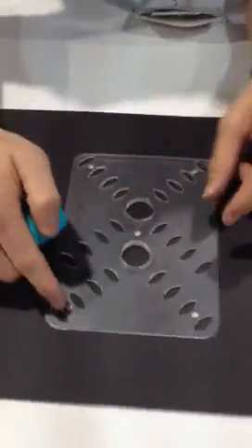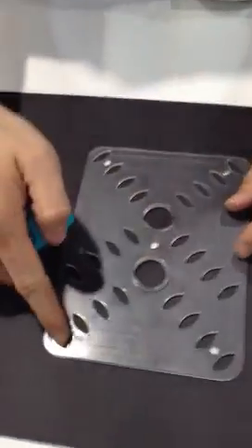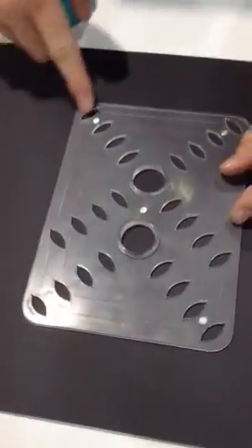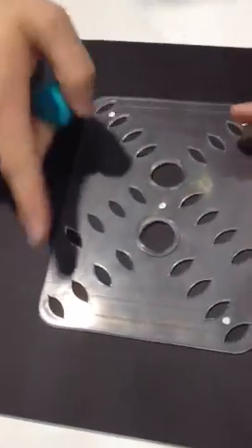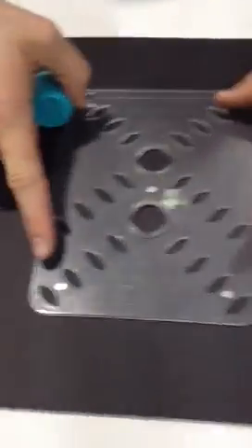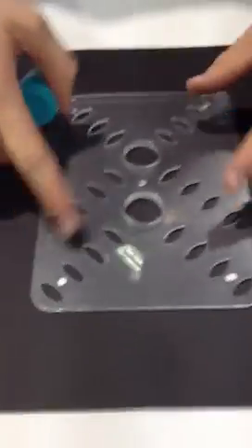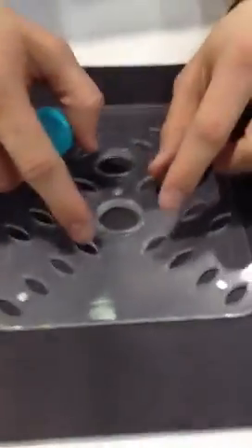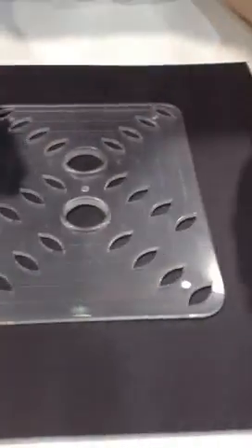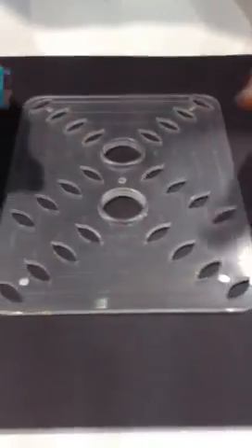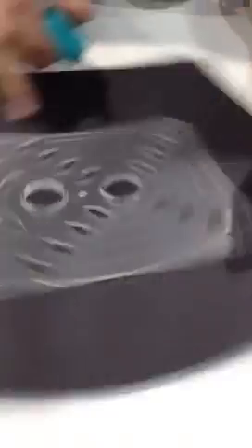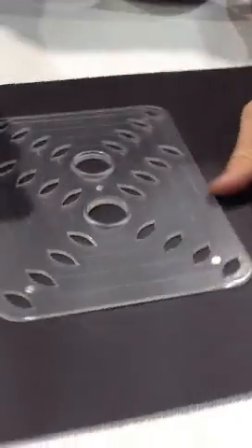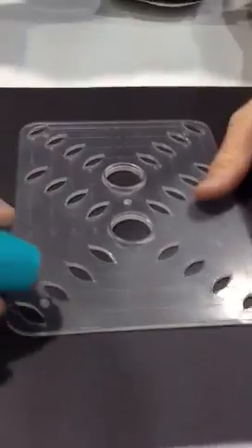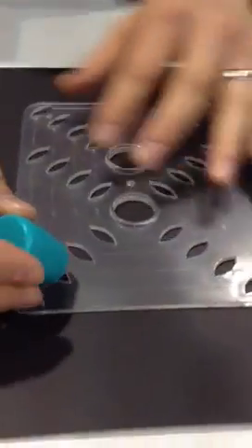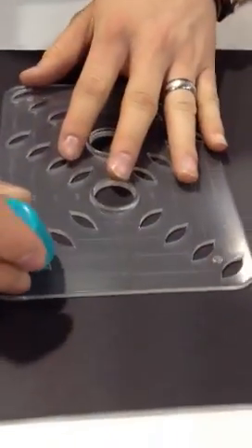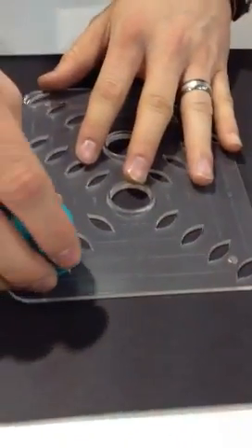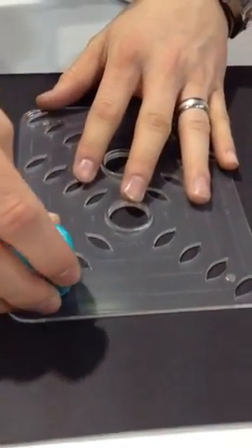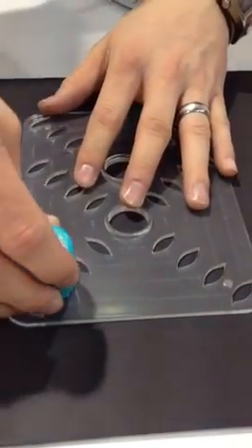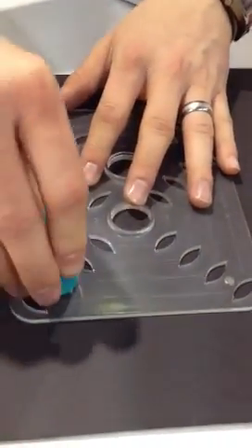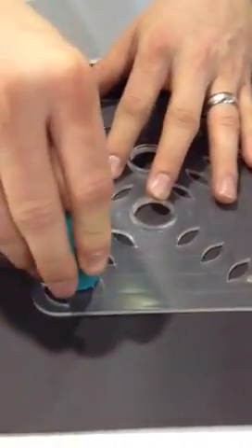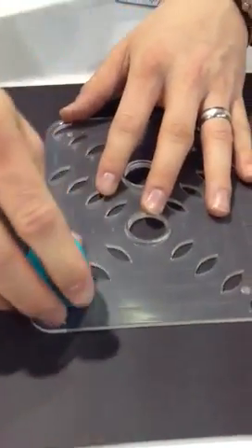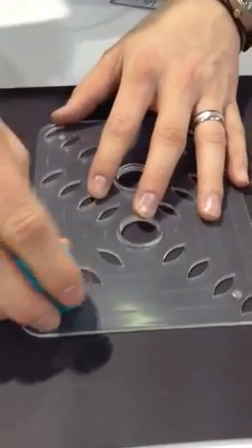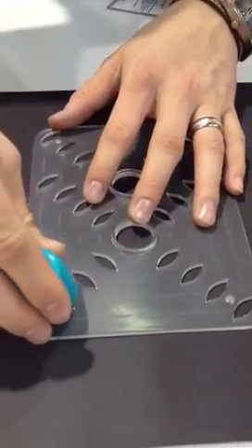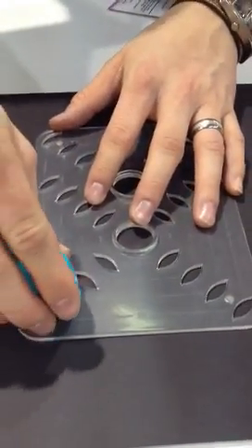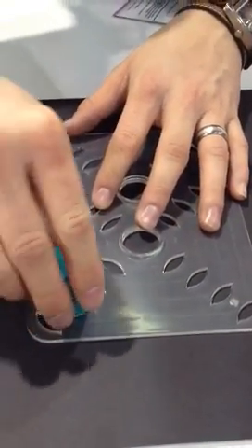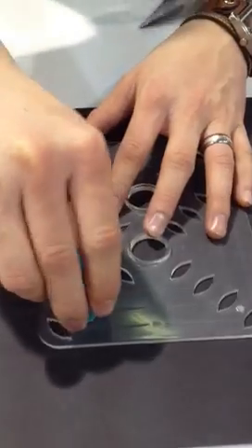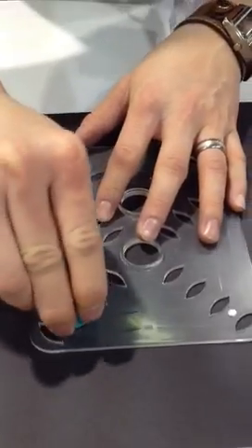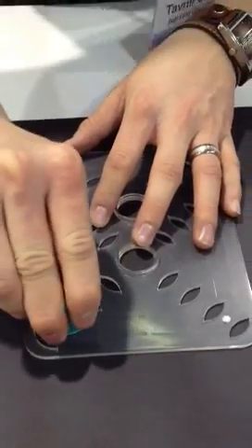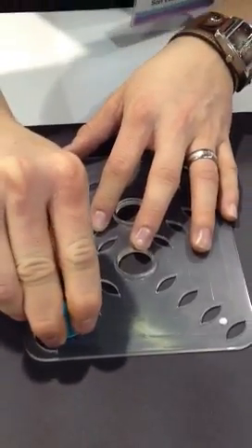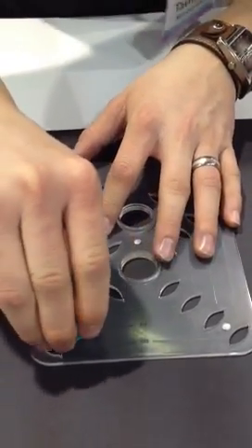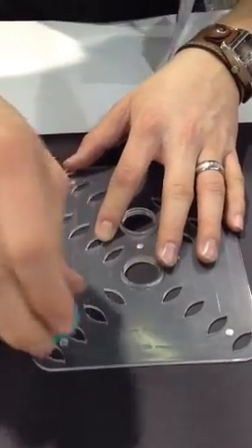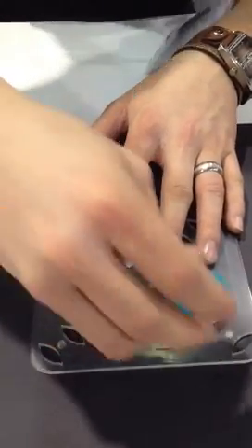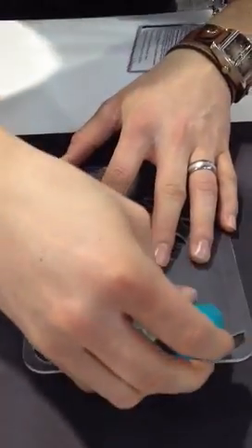We can do any size we want from 5x7 down to 2x2. So let's go ahead and do 4x6 right now, kind of the most standard size. It's going to fit right into these grooves, and we just push down and it's going to slit our paper for us.